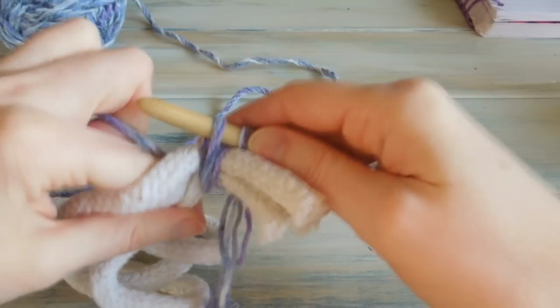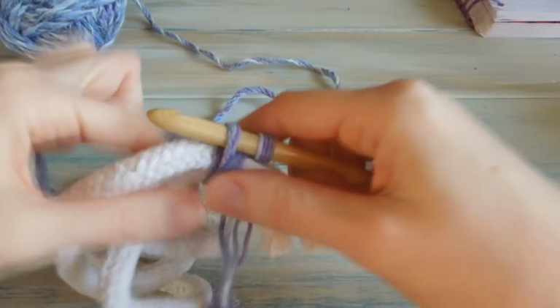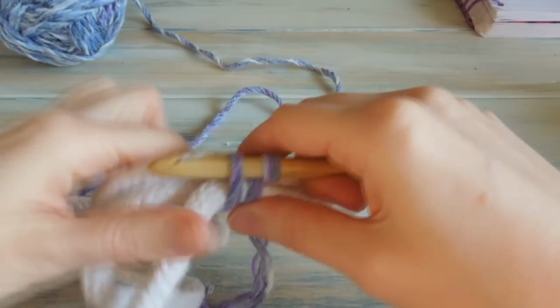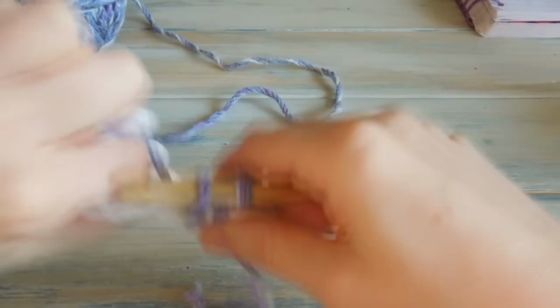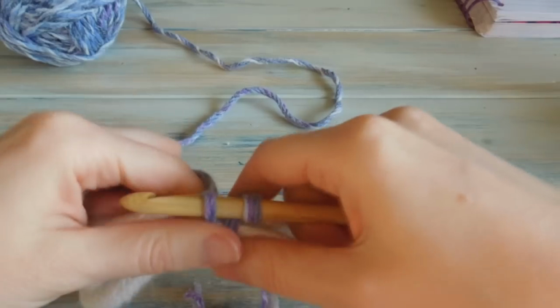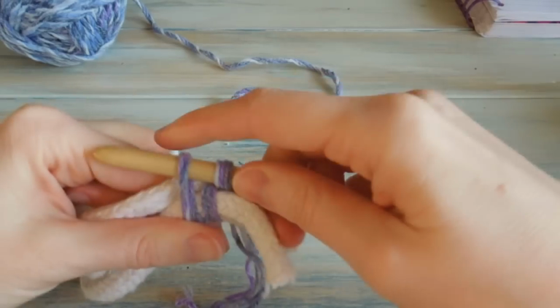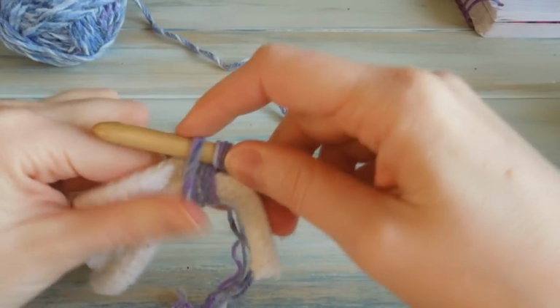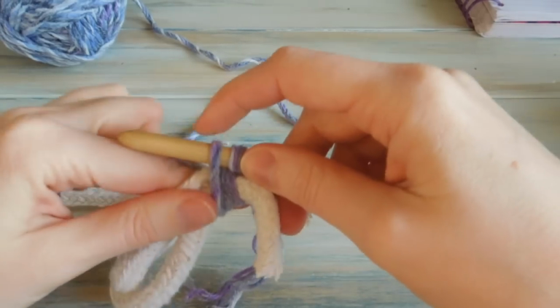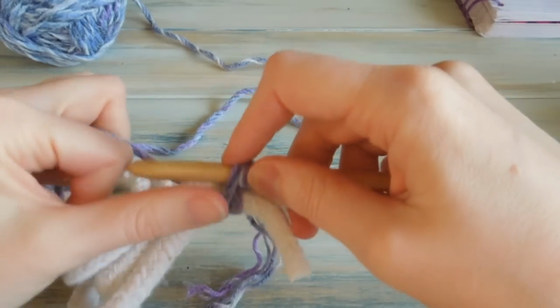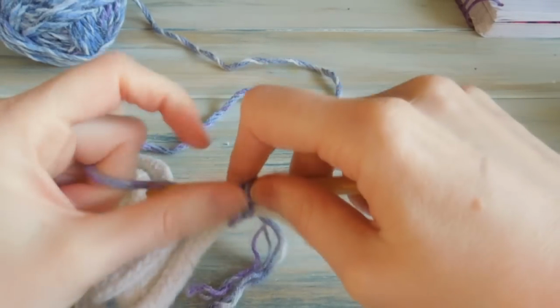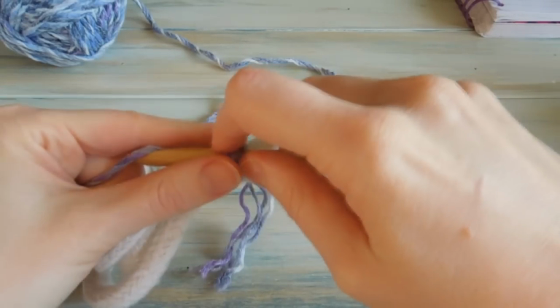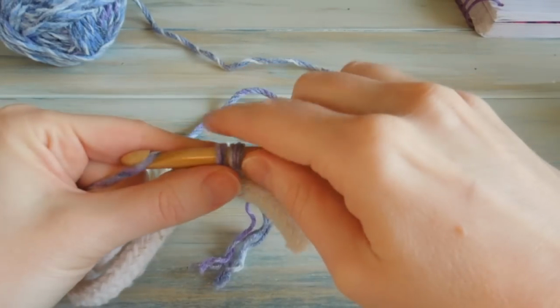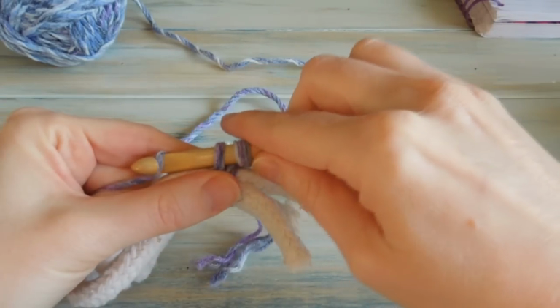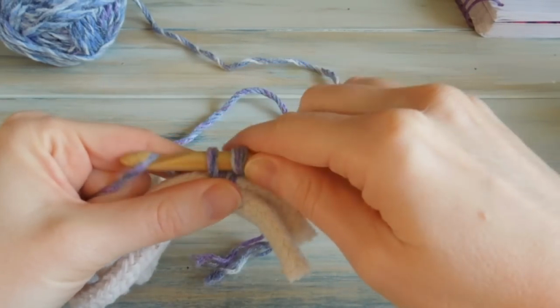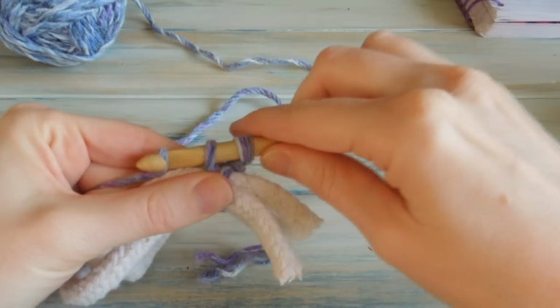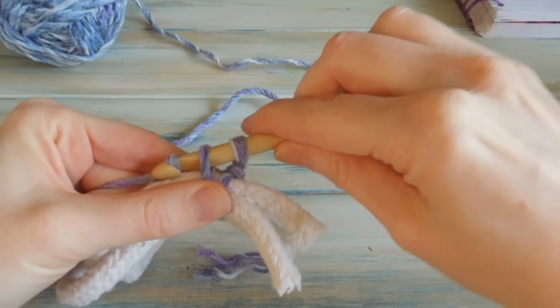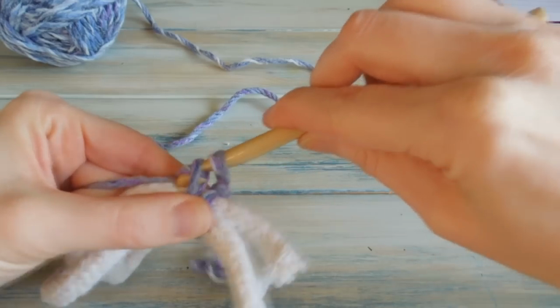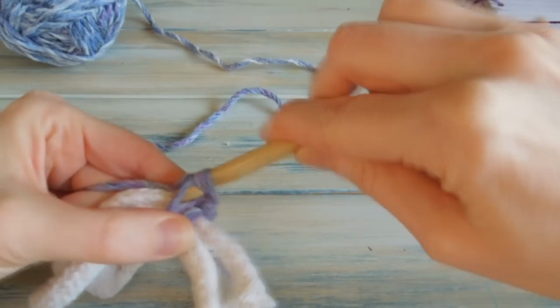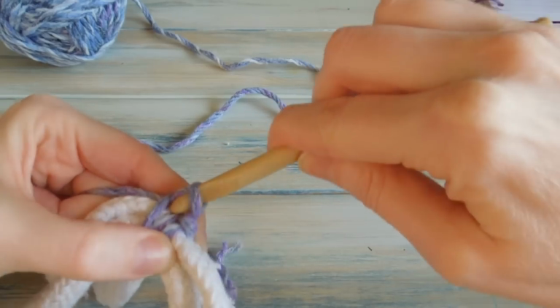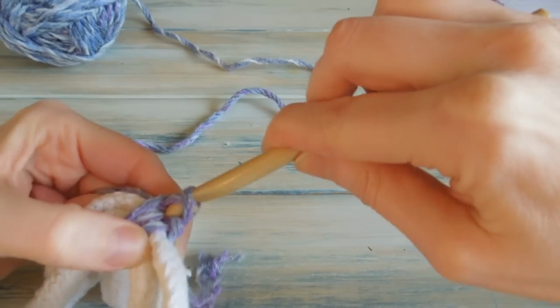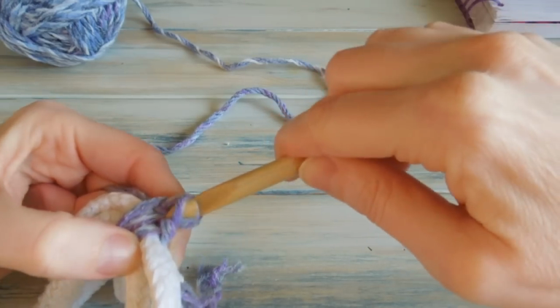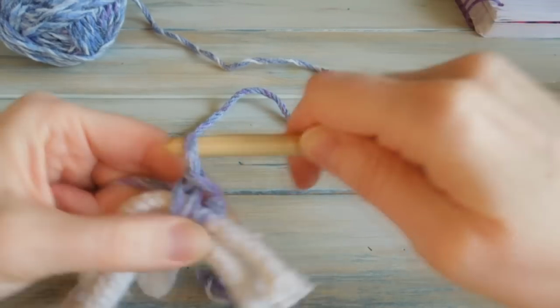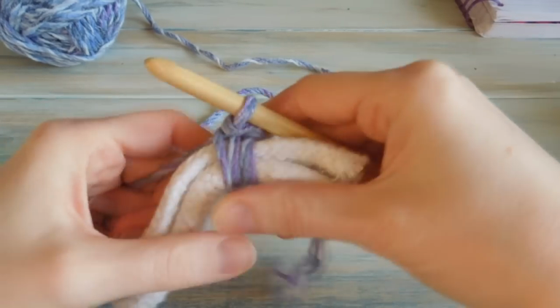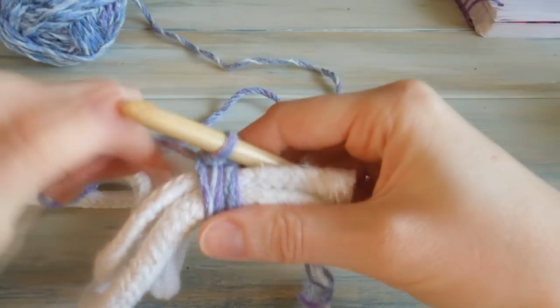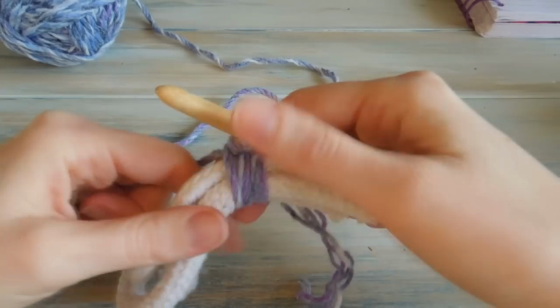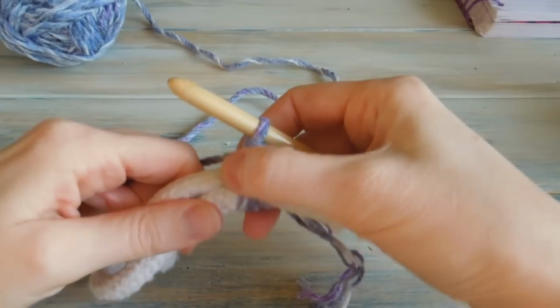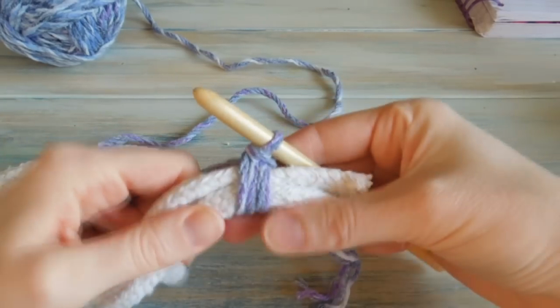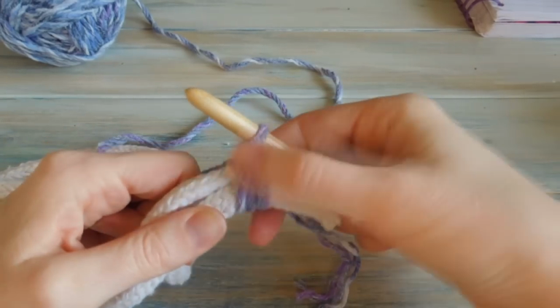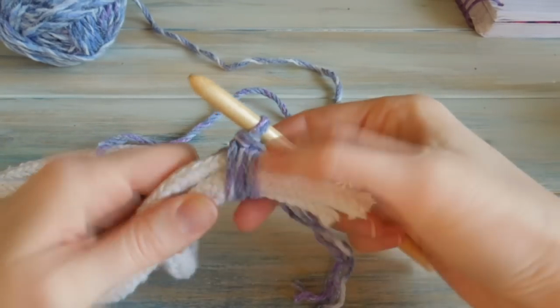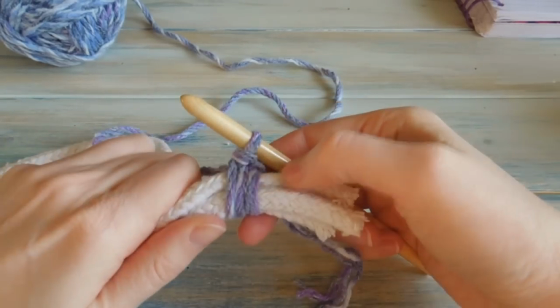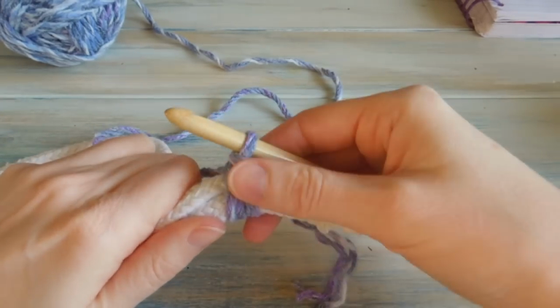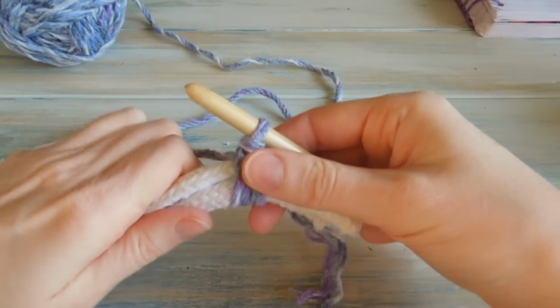Trying to keep it as loose as we can. Then I'm just going to do a single crochet as normal. So there we go — that's our first stitch around the rope.